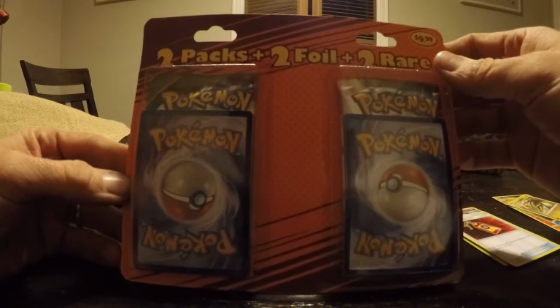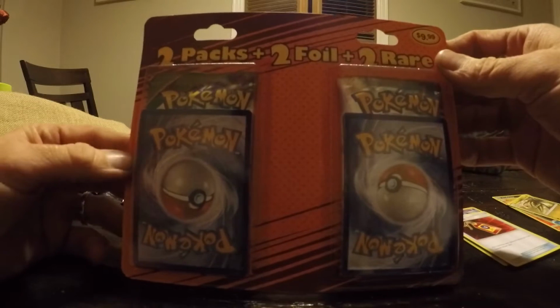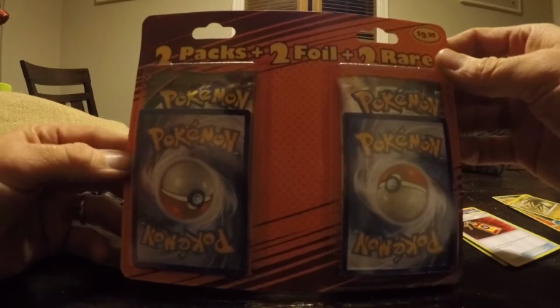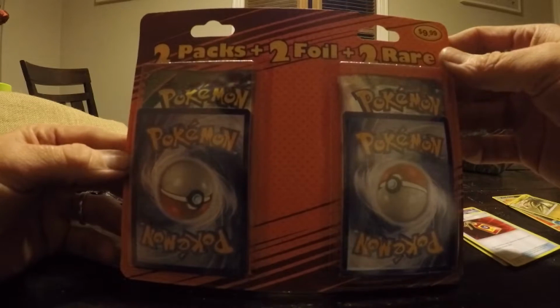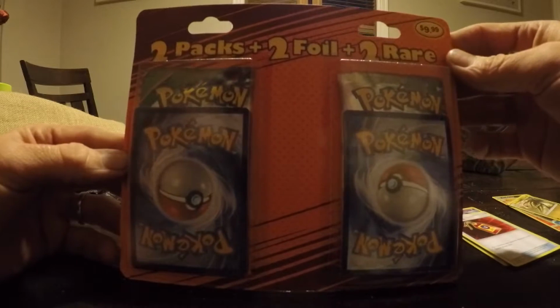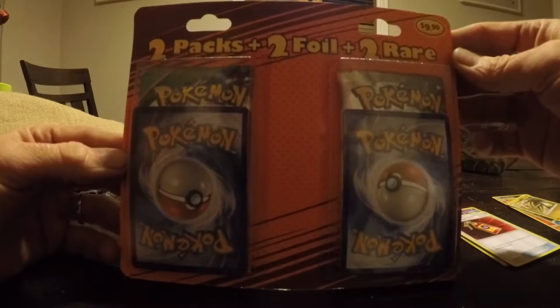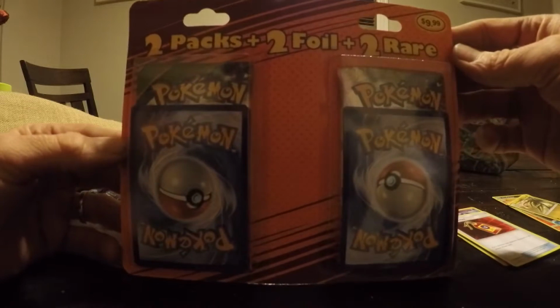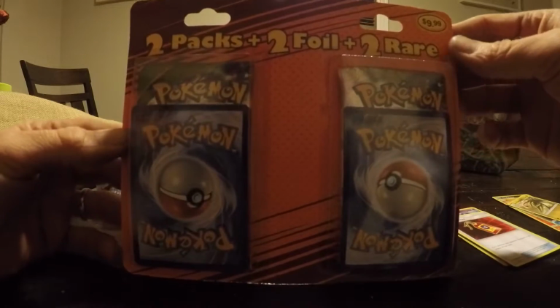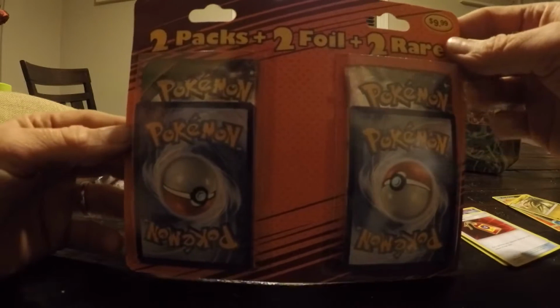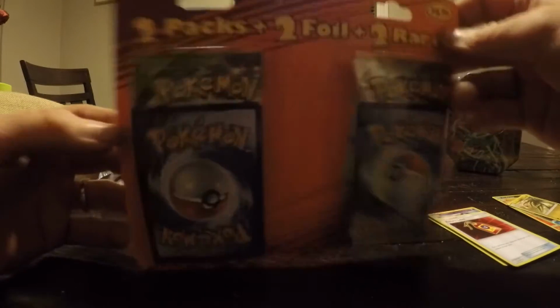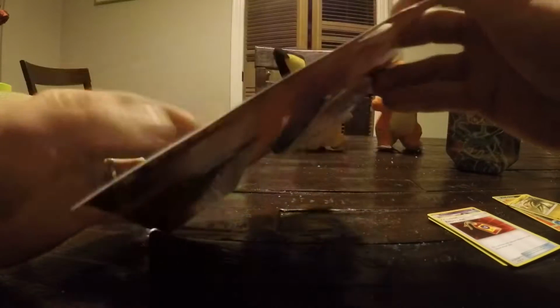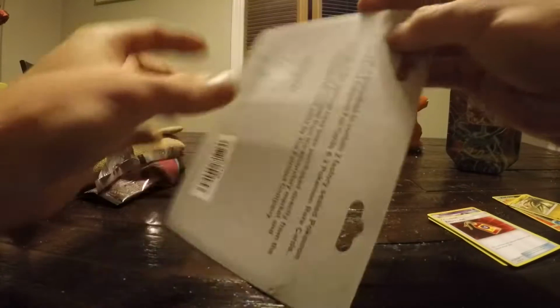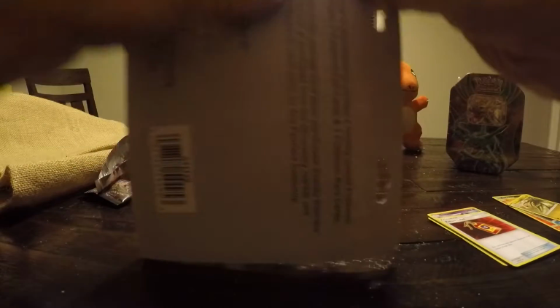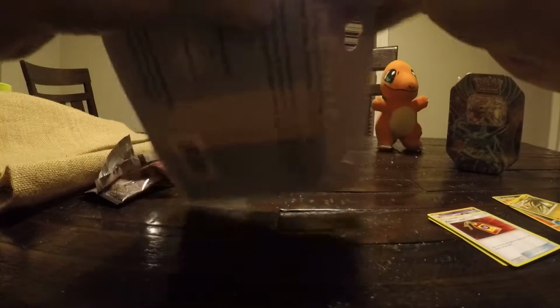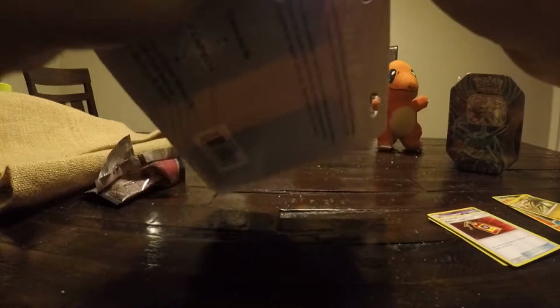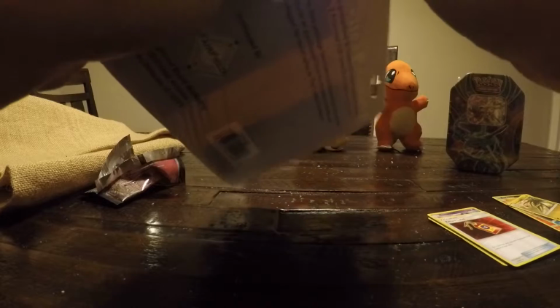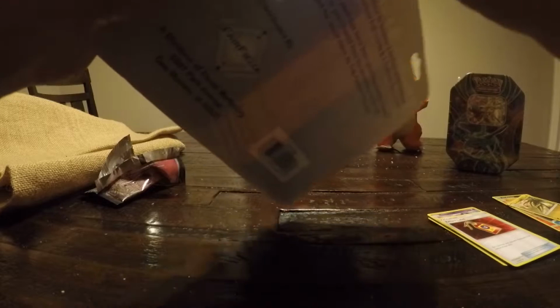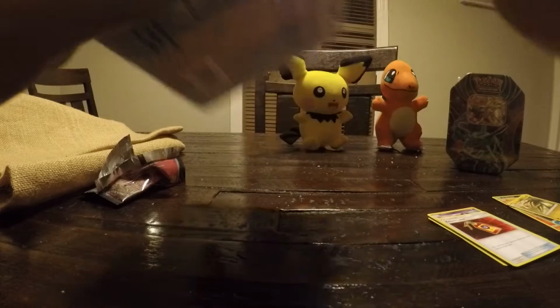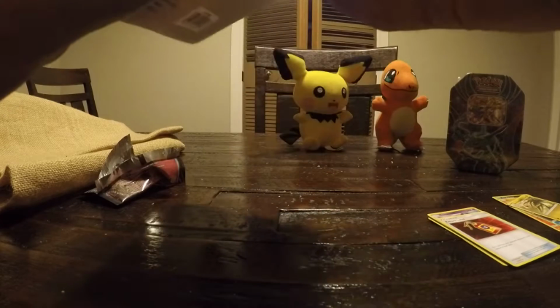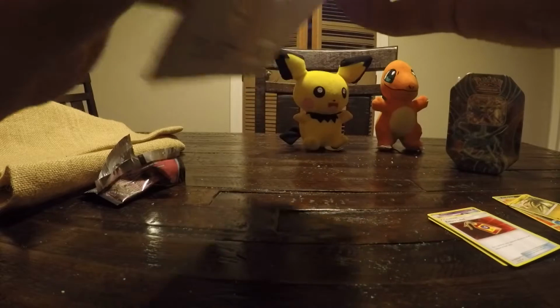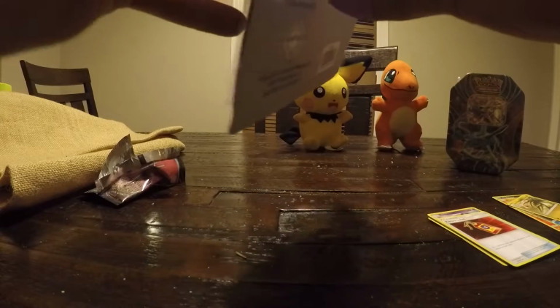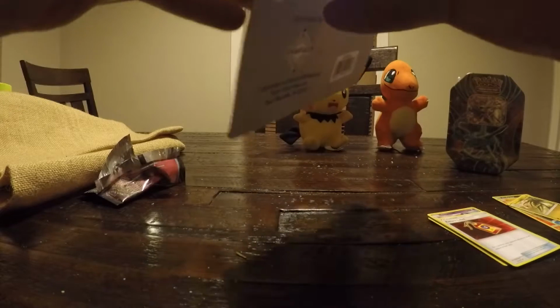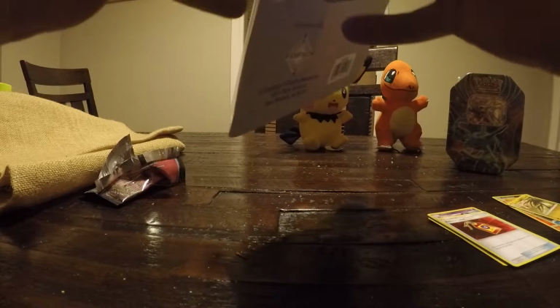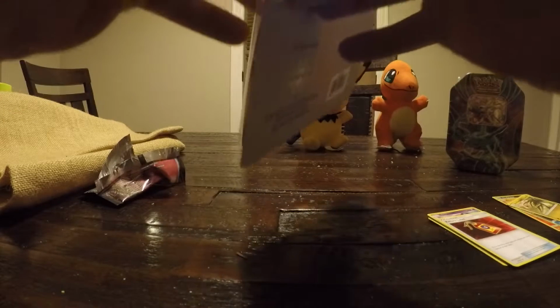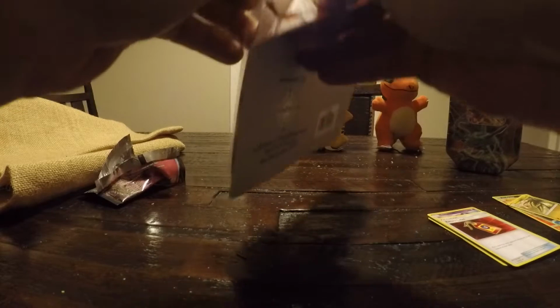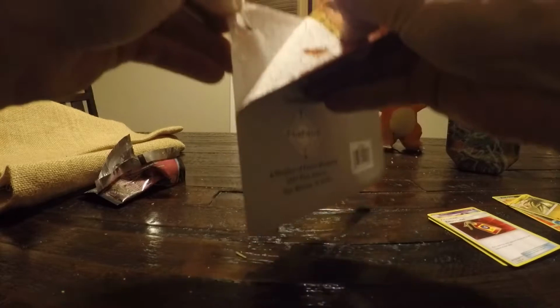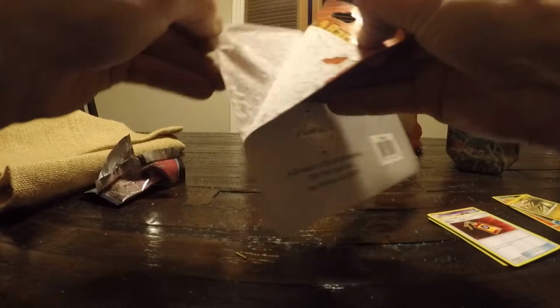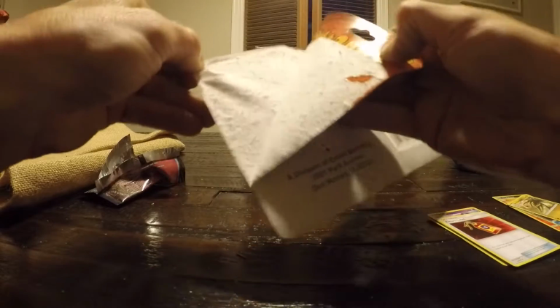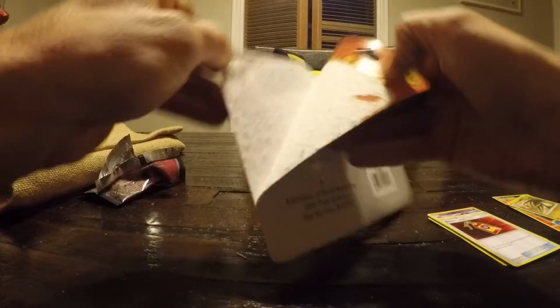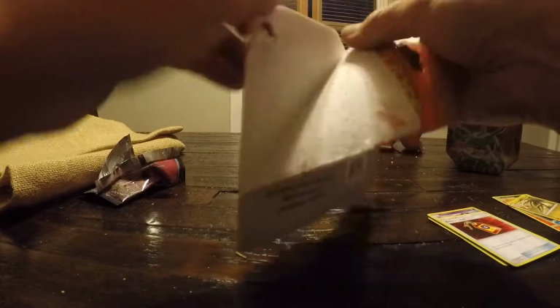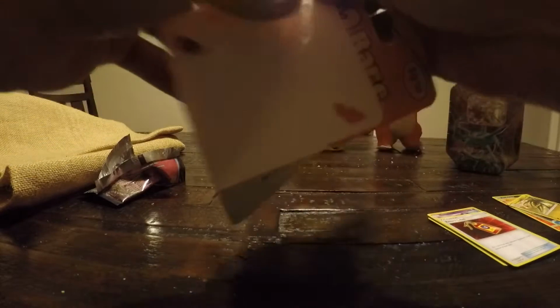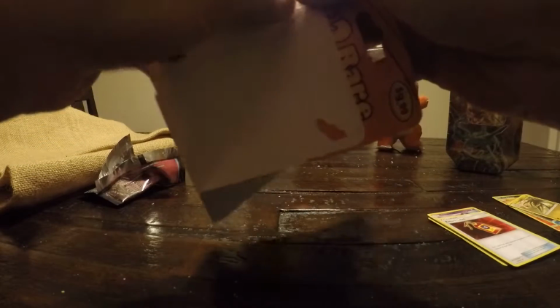Yeah, let's get that for ten dollars — sounds good. So we'll let Benjamin crack one of these open and then Cory can crack one open.